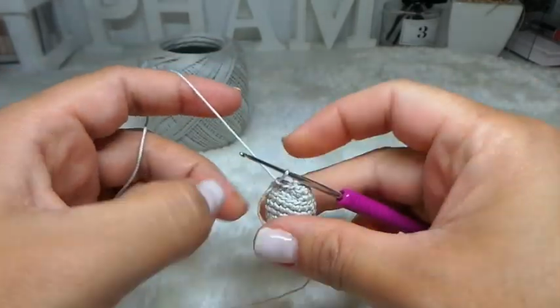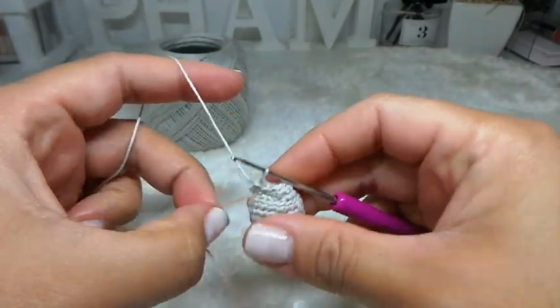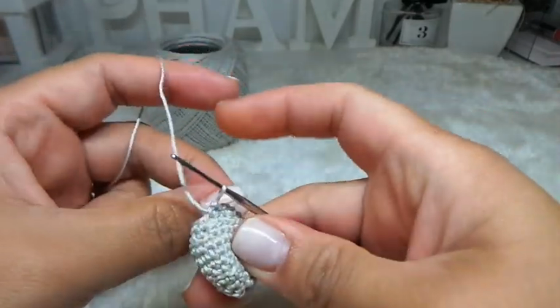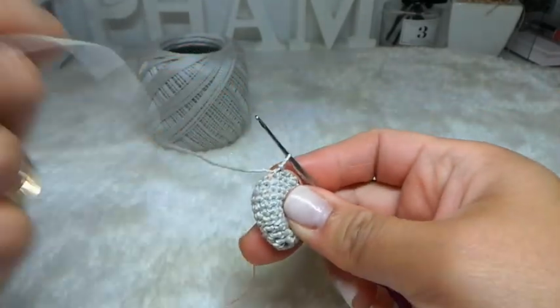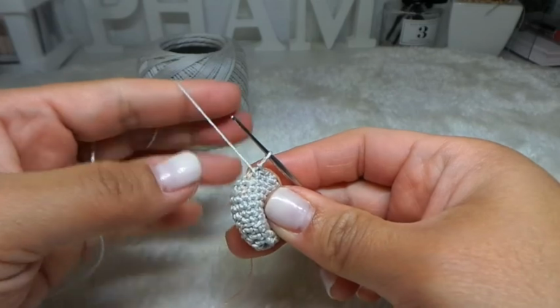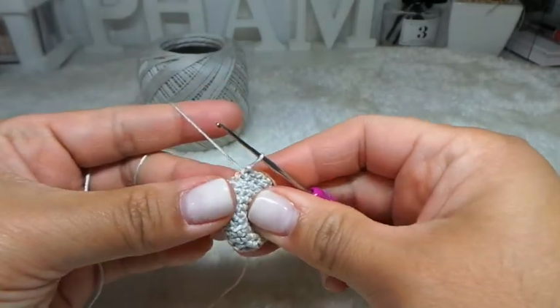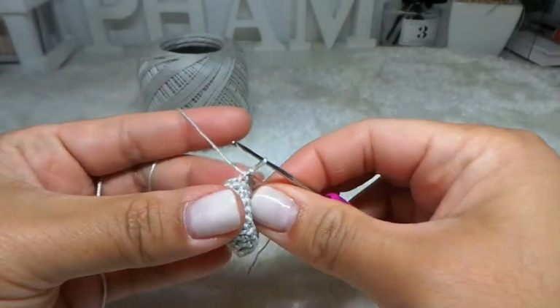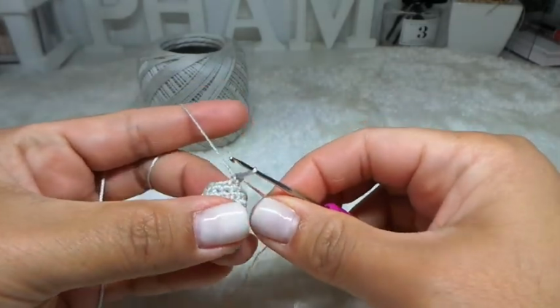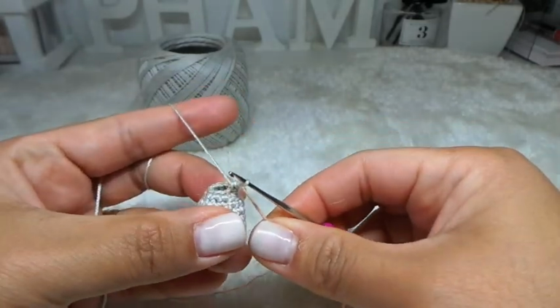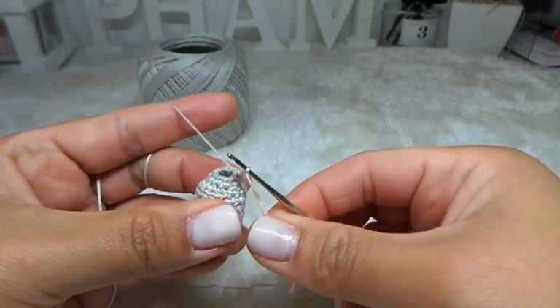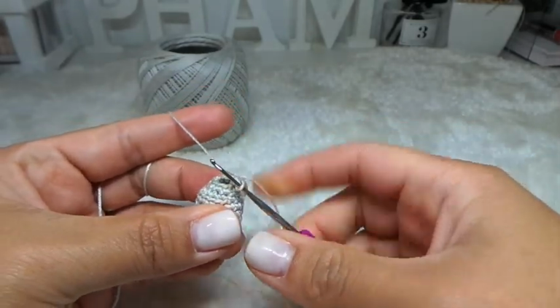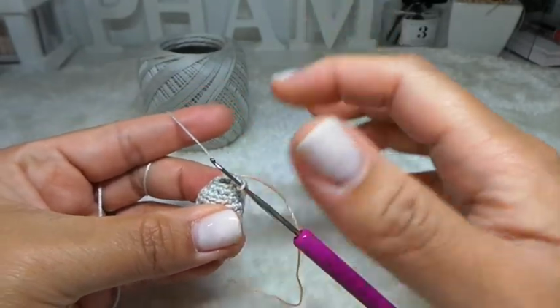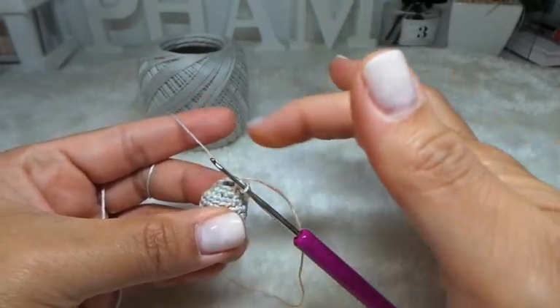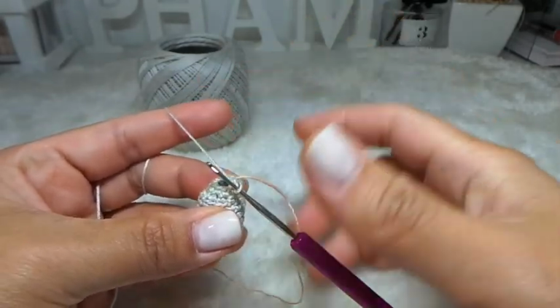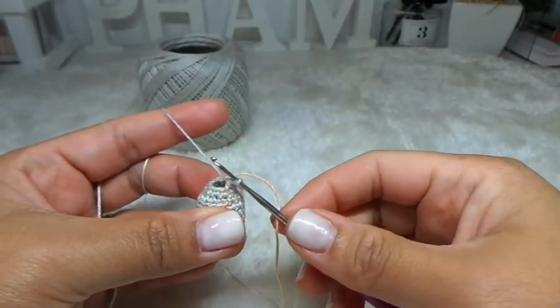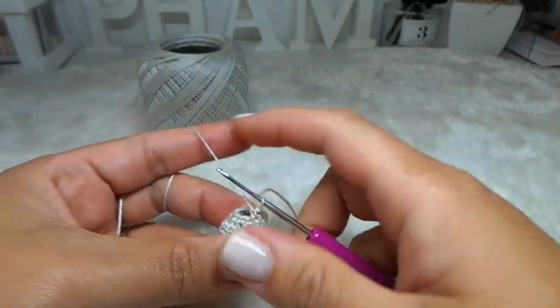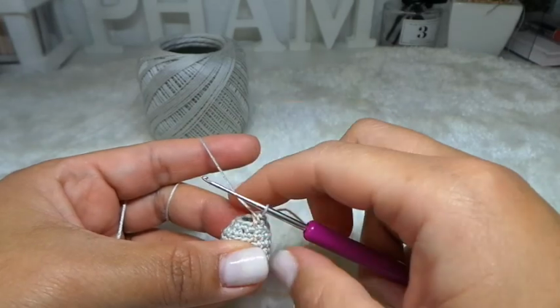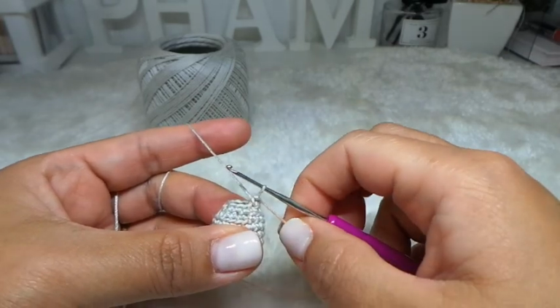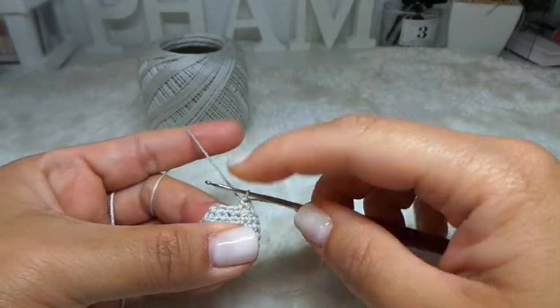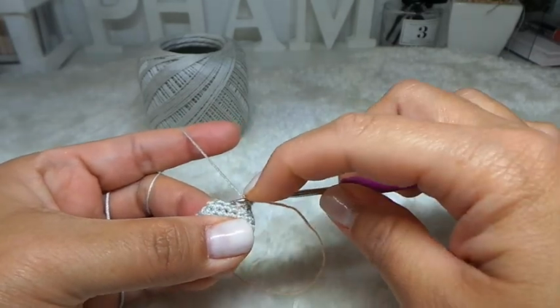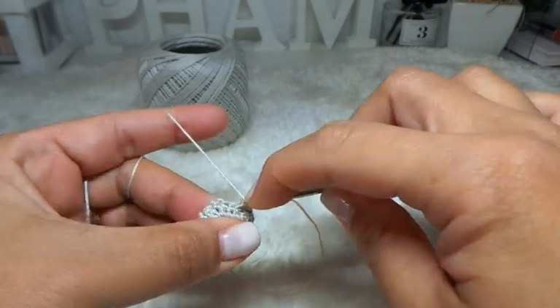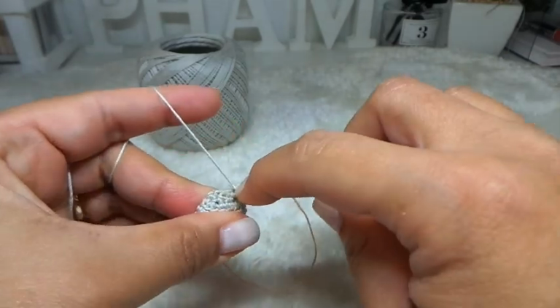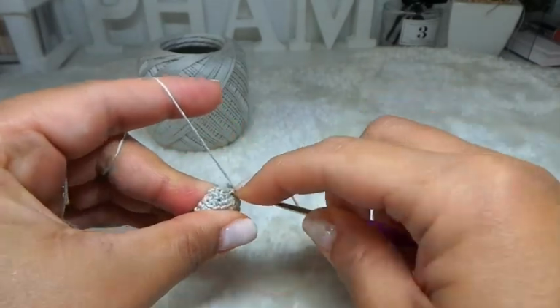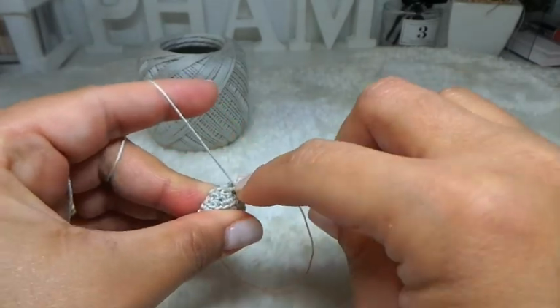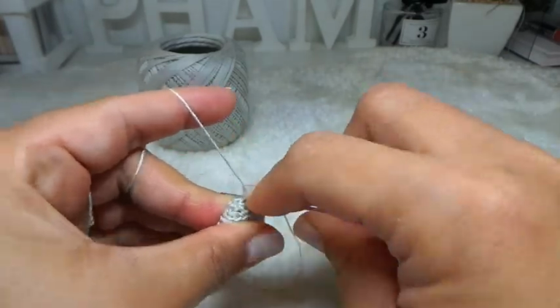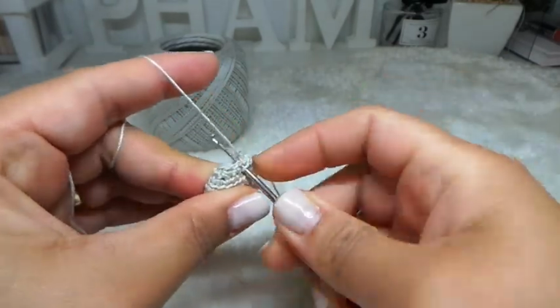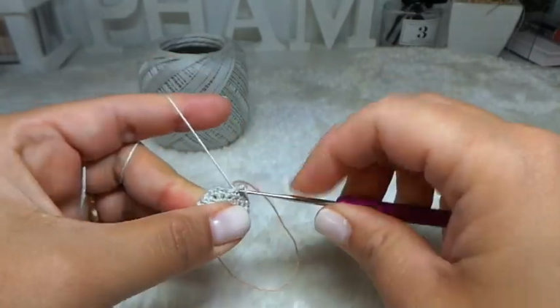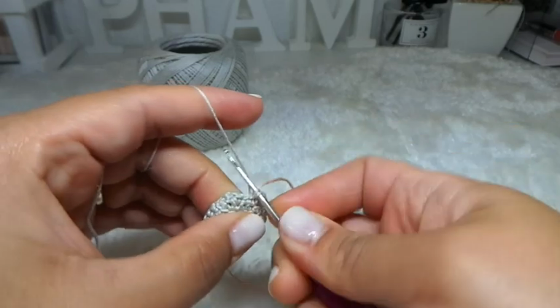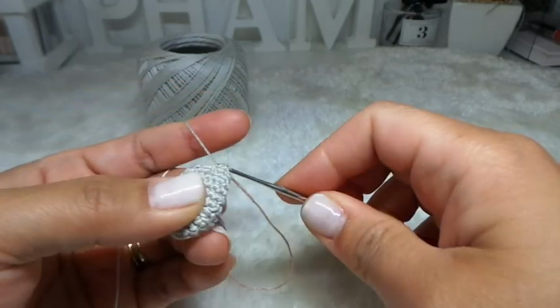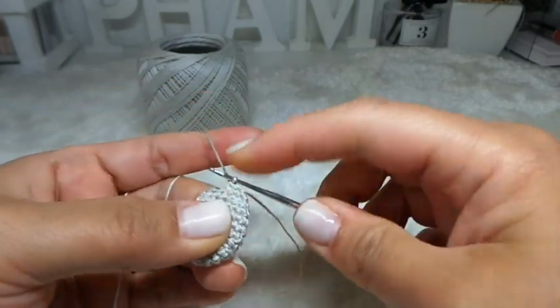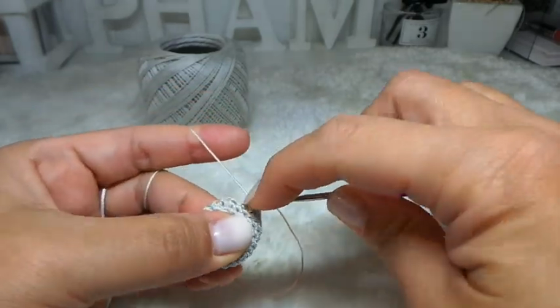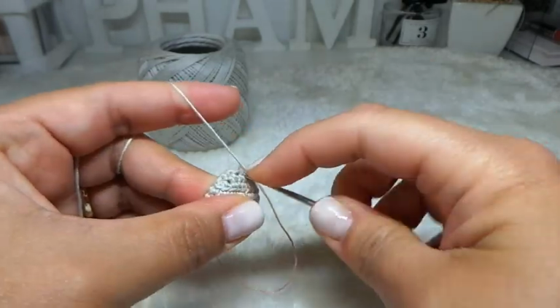Next rows 11 and 12: I'm going to make 1 single crochet all the way around — 12 stitches each round. Go ahead and do your two rounds of 1 single crochet.